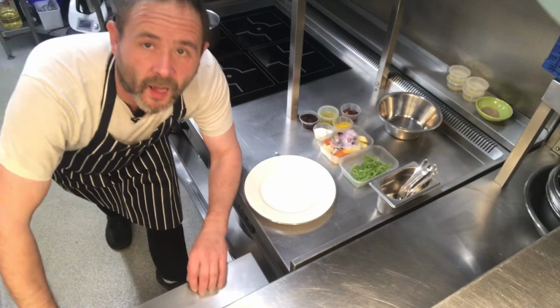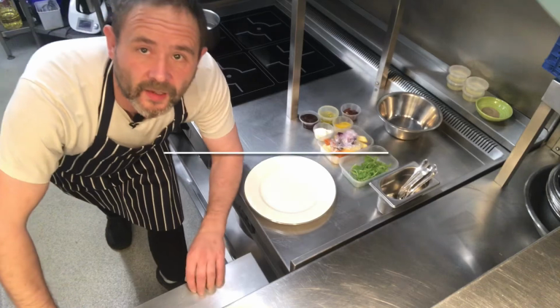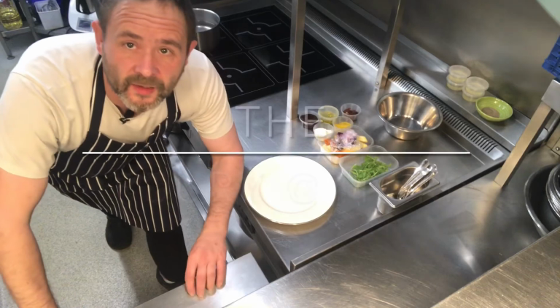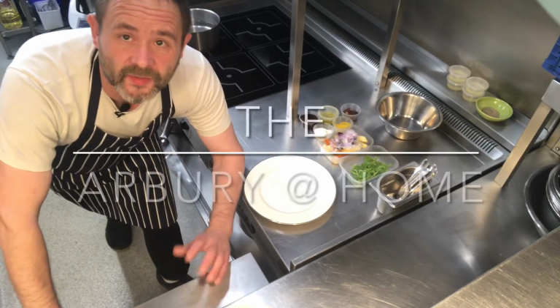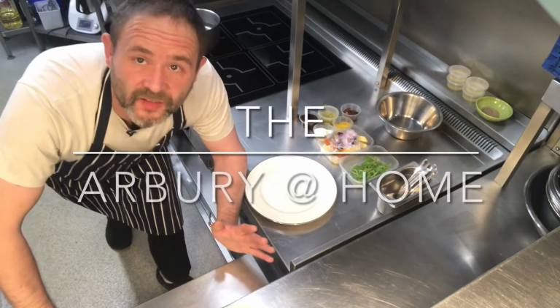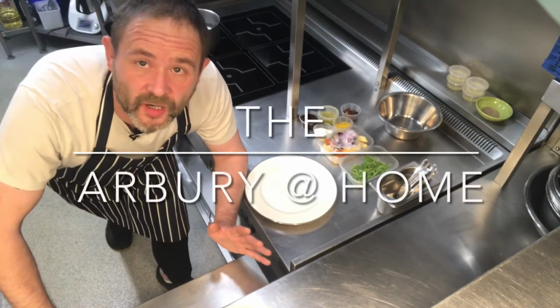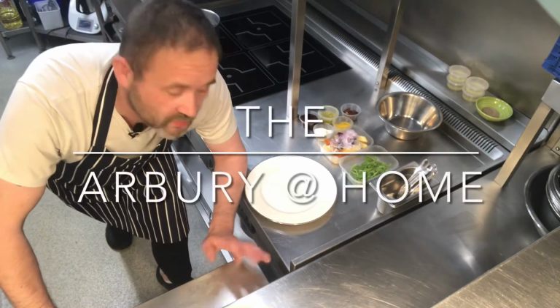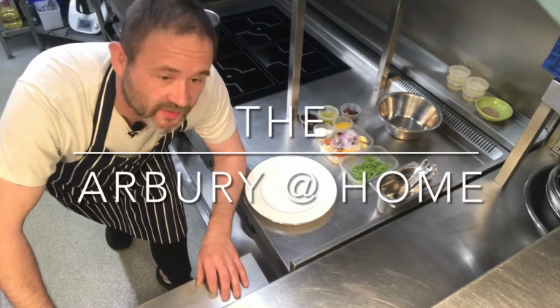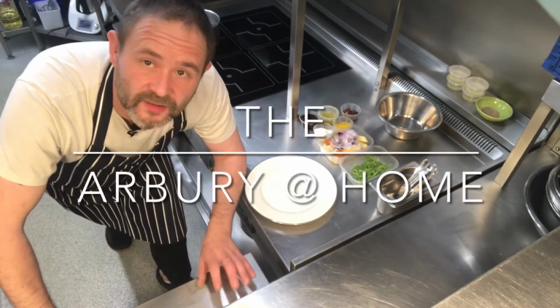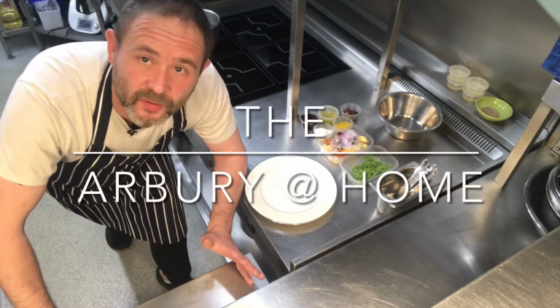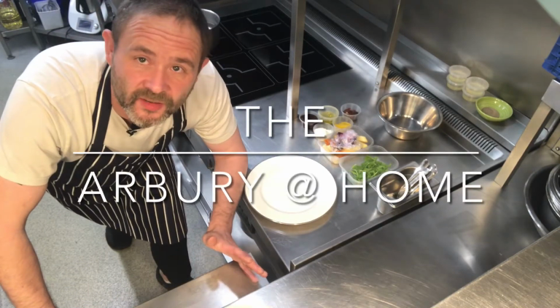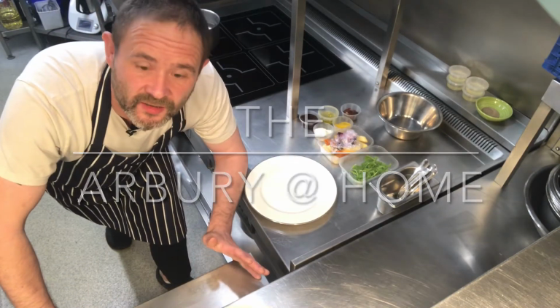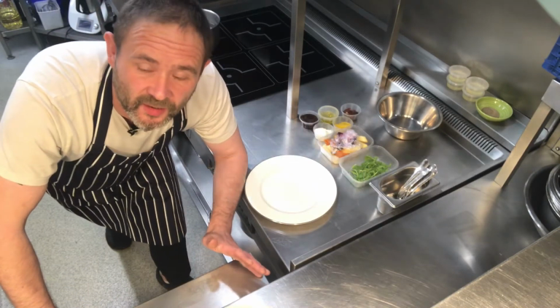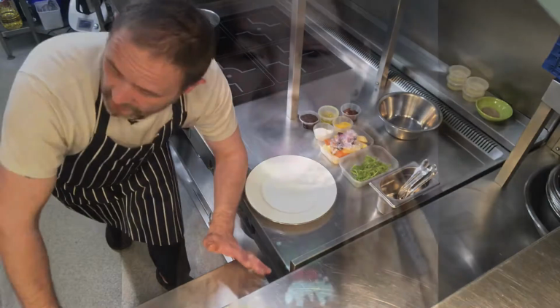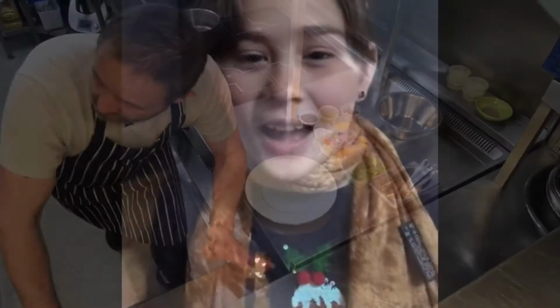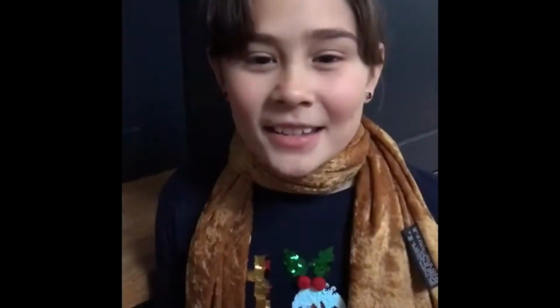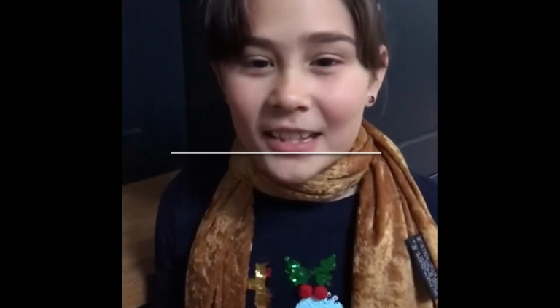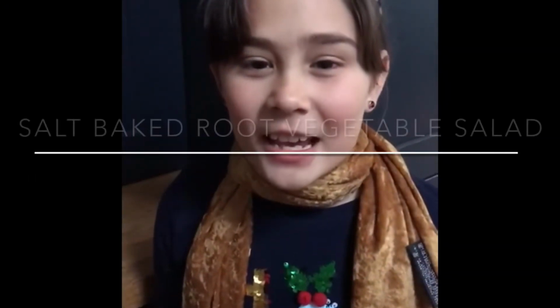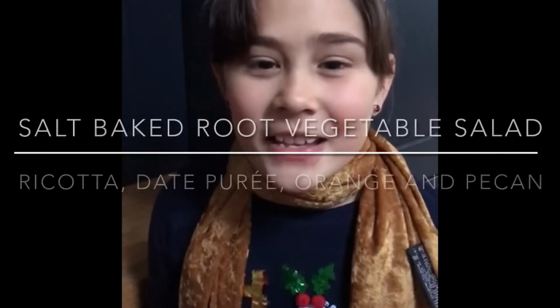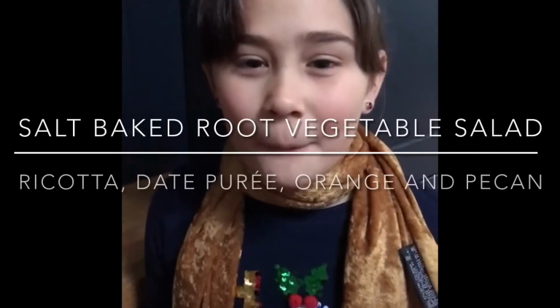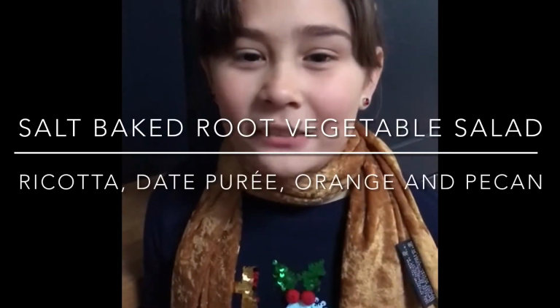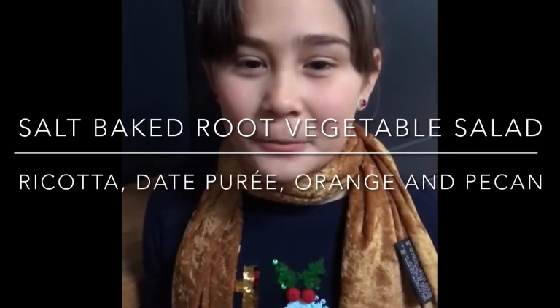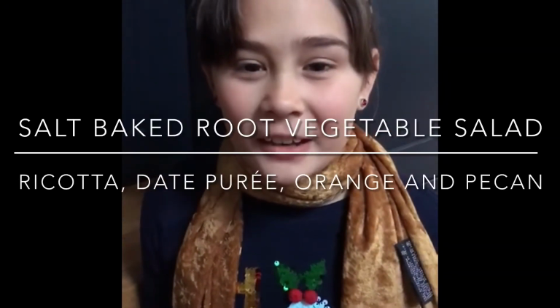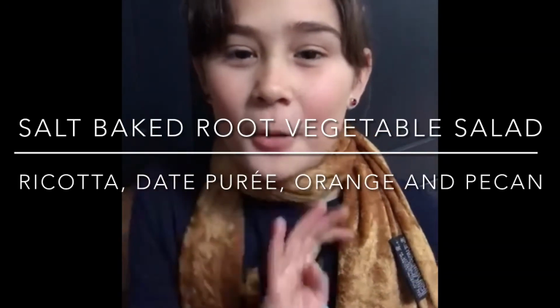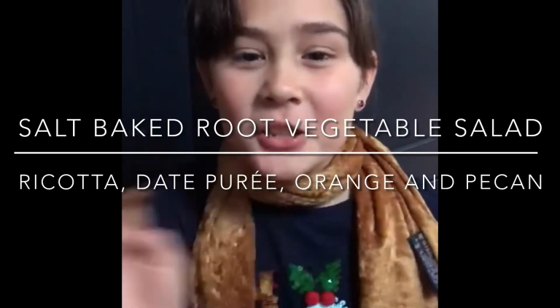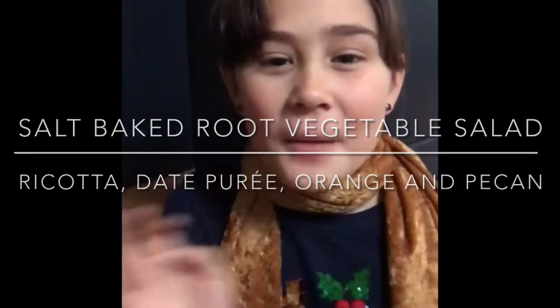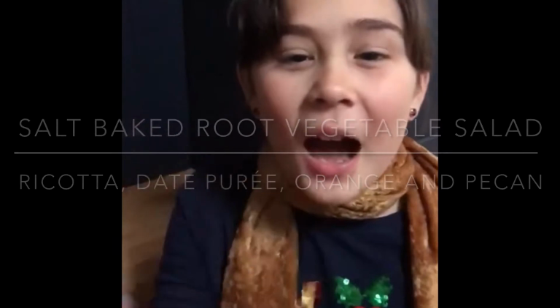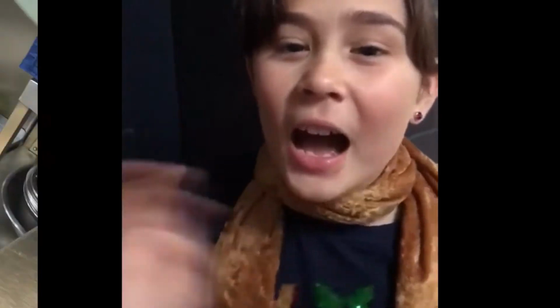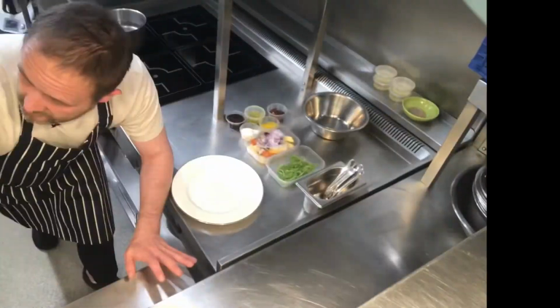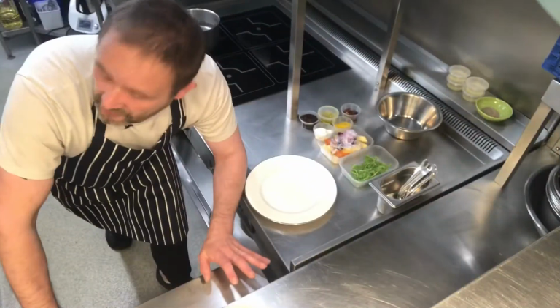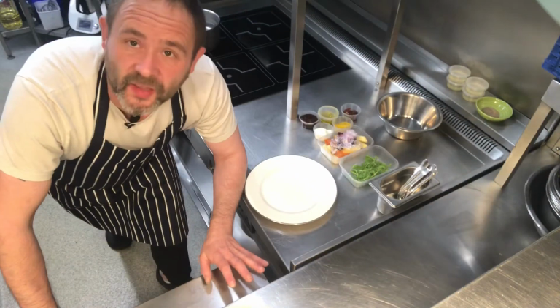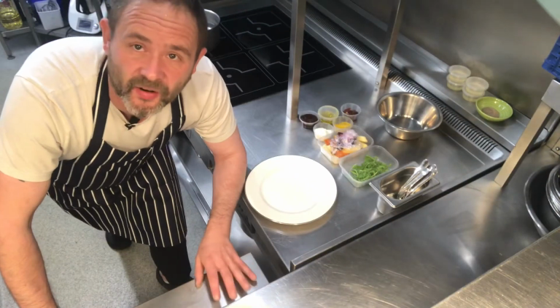Hi there and welcome to this week's Arboret at Home. So we've got the starter — what have we got for the starter this week? Starter today is salt baked vegetable salad. Hope you enjoy, thank you very much.